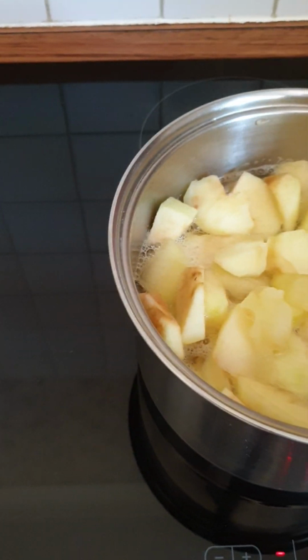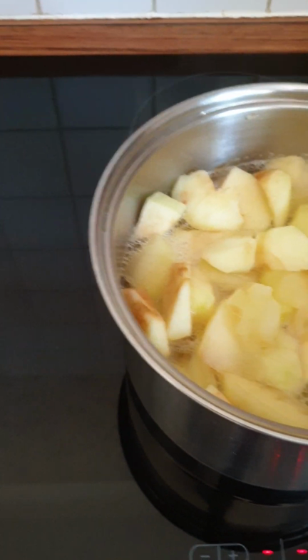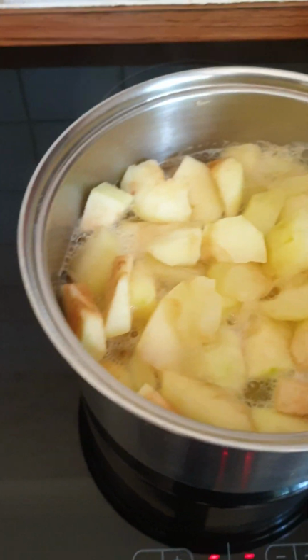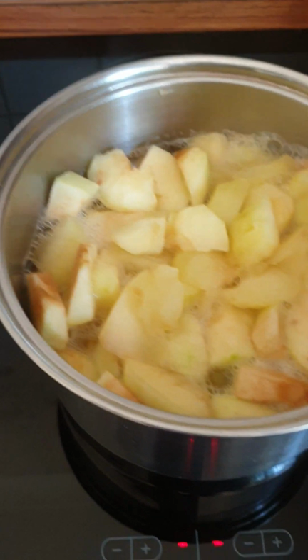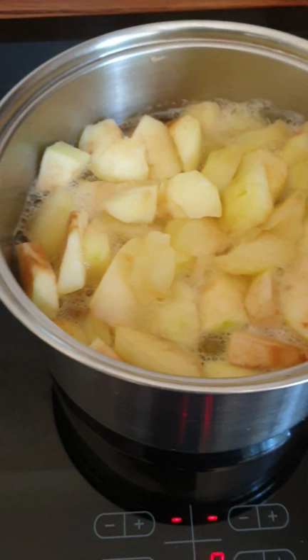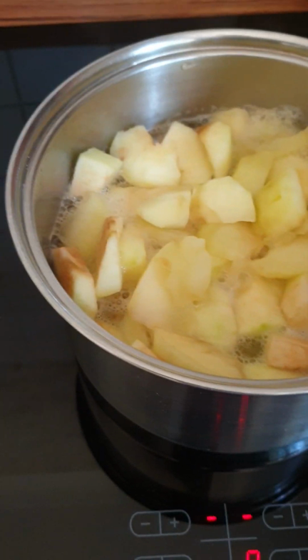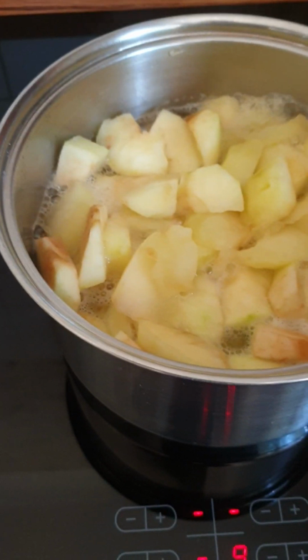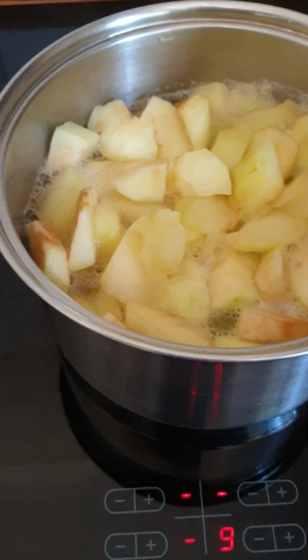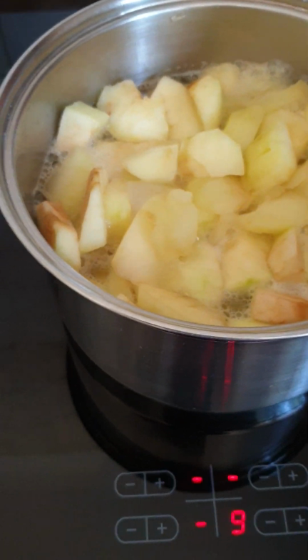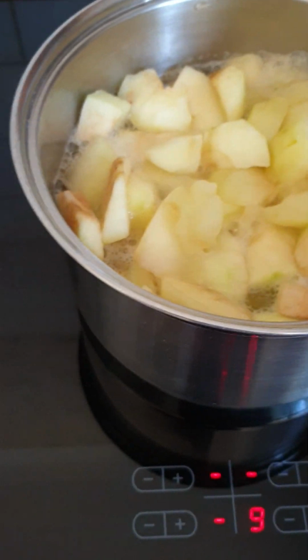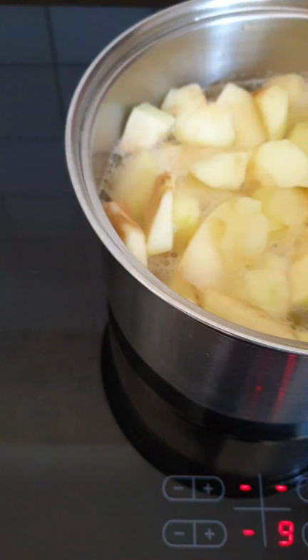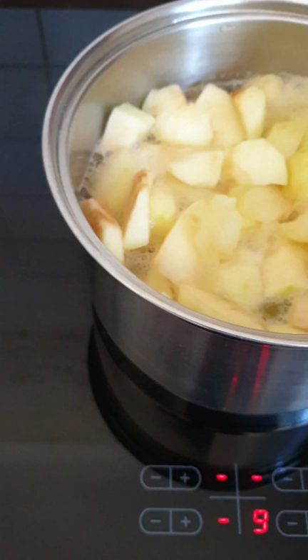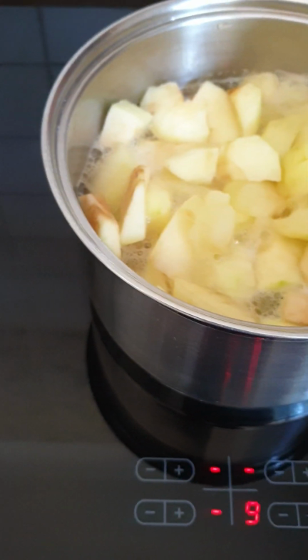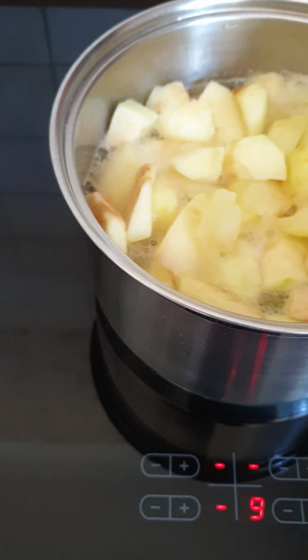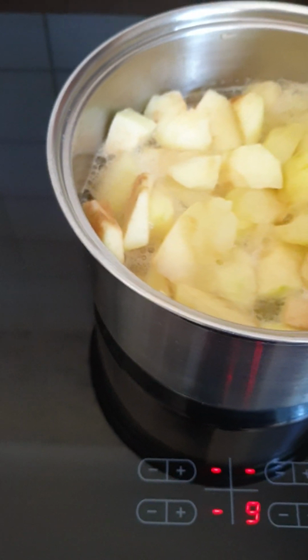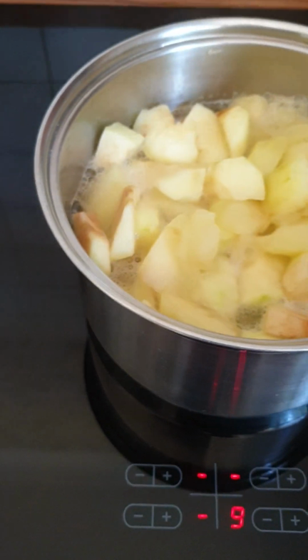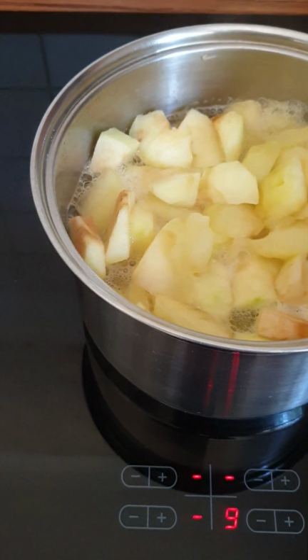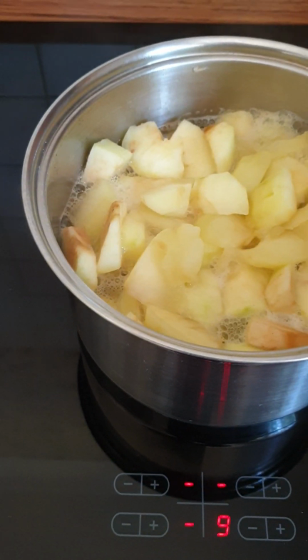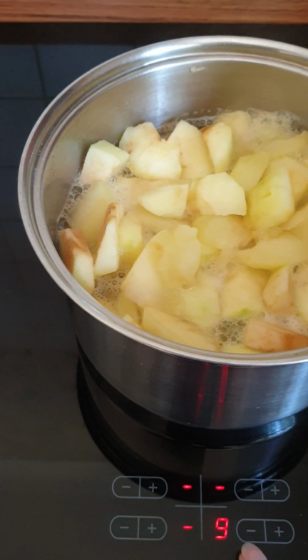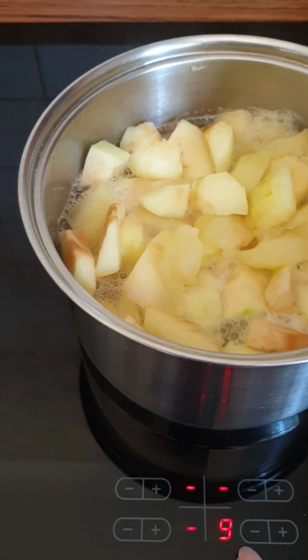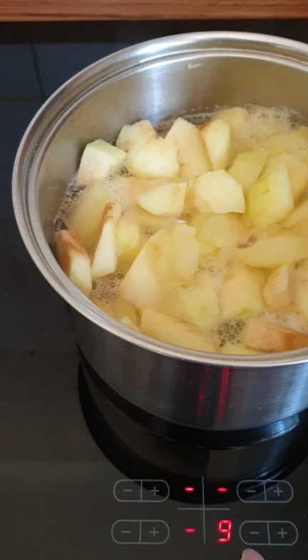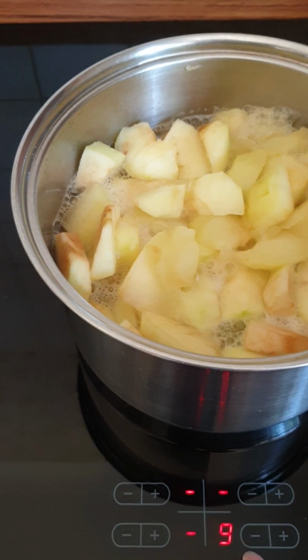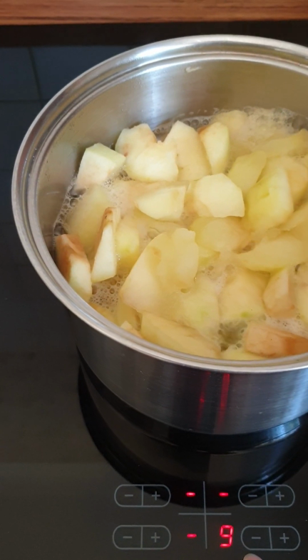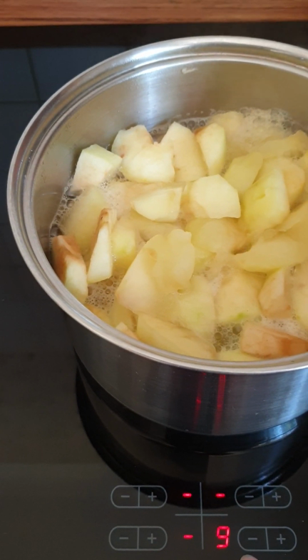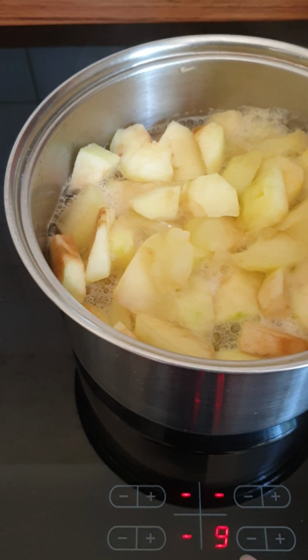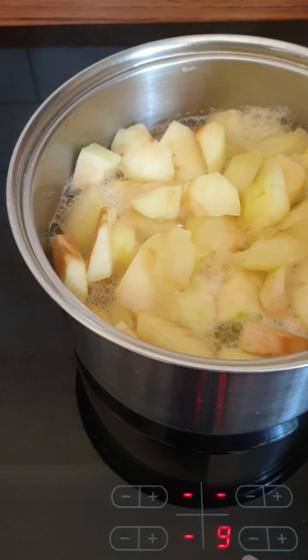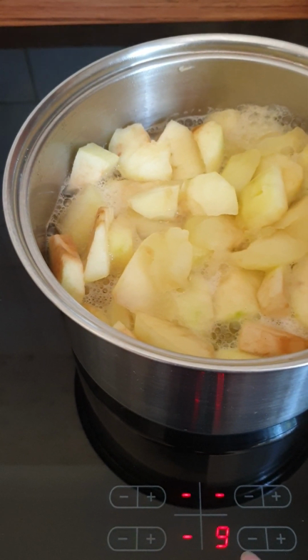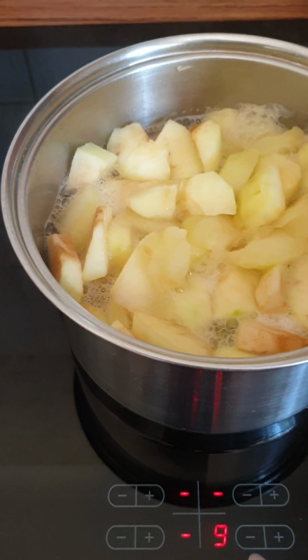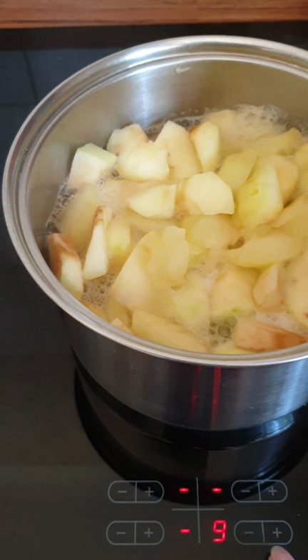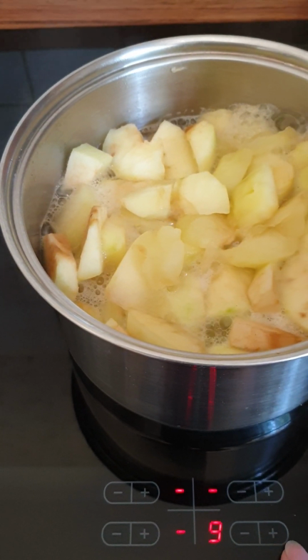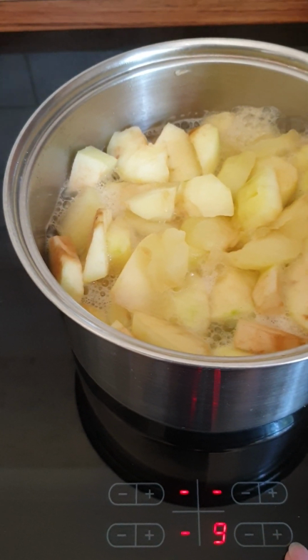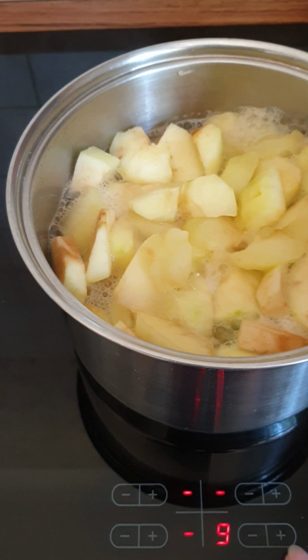This burner is an electric burner. This is the minus, and this is the plus.